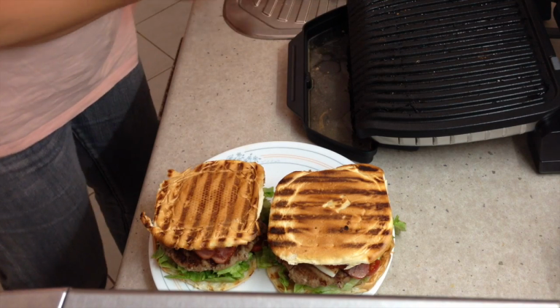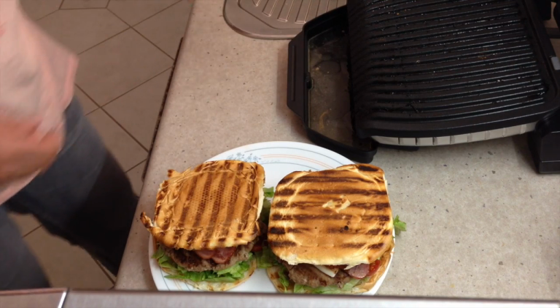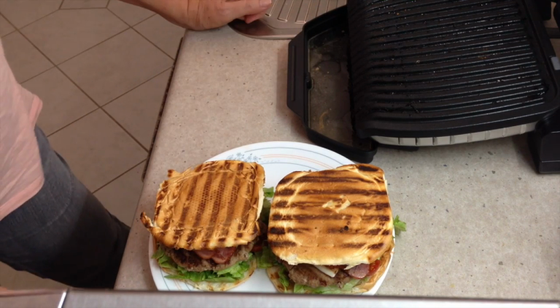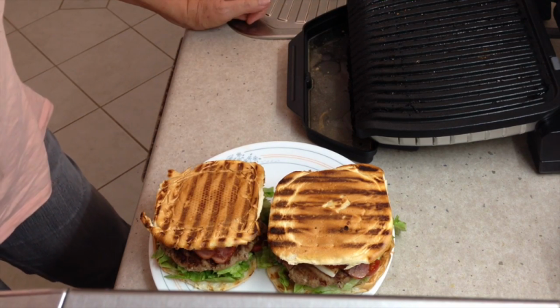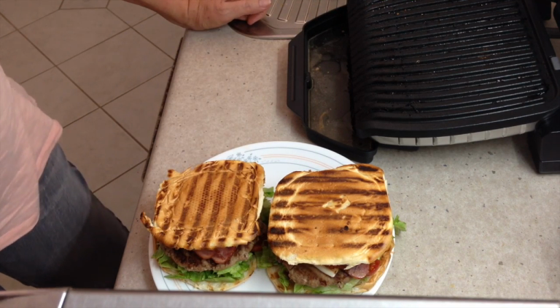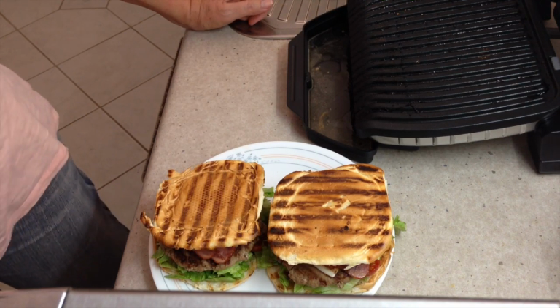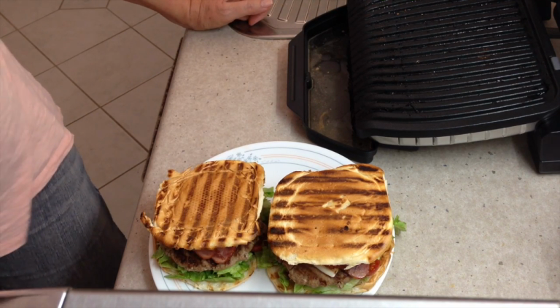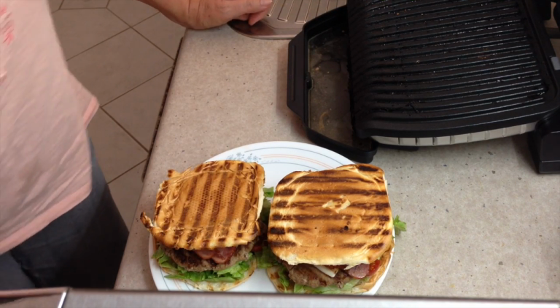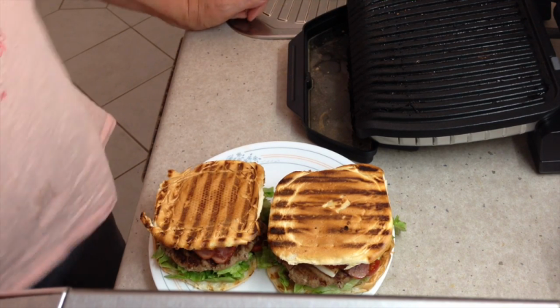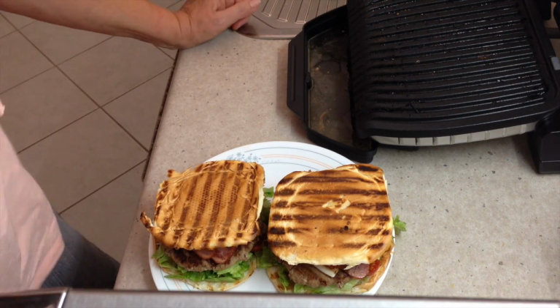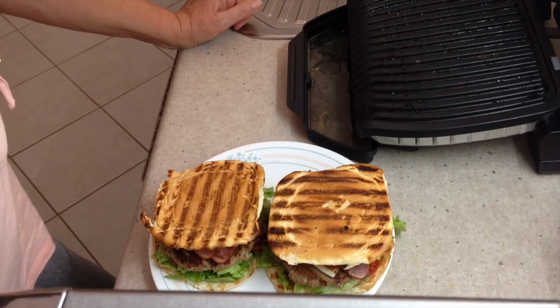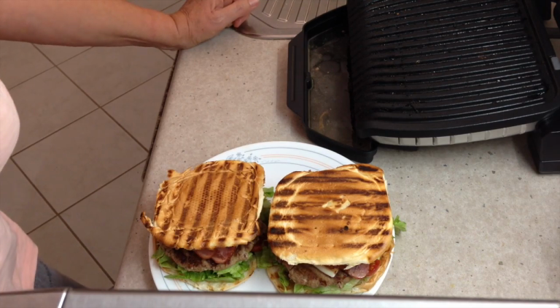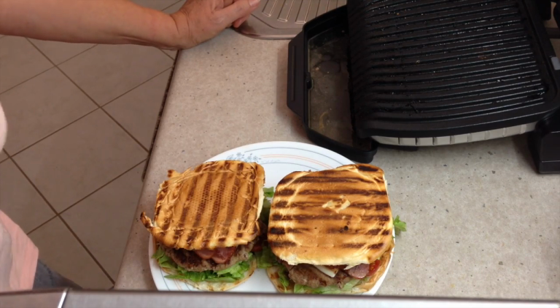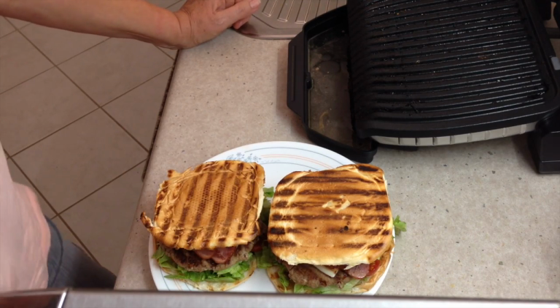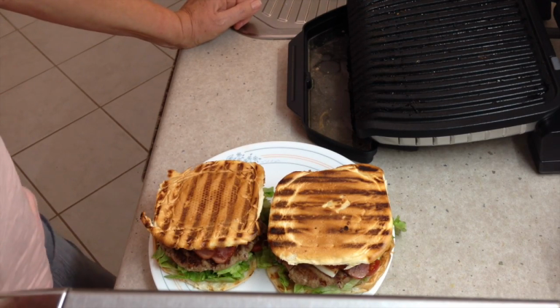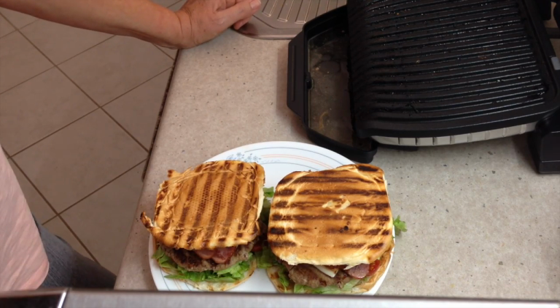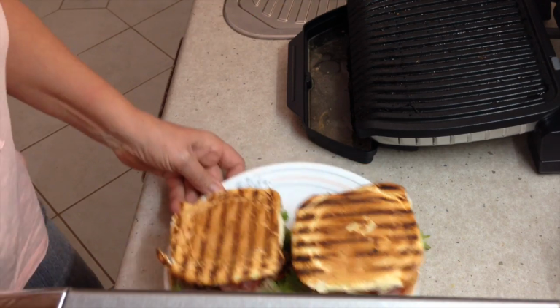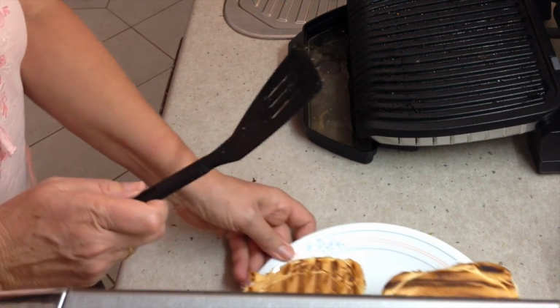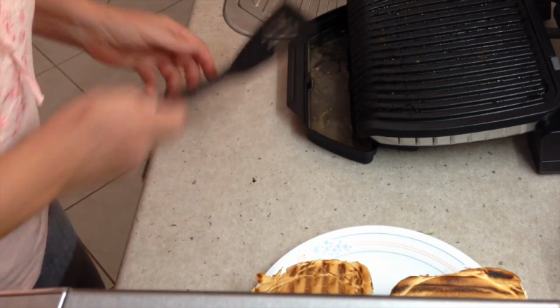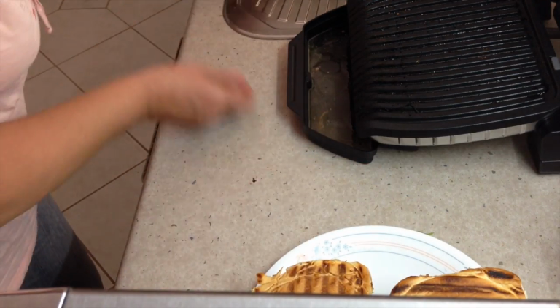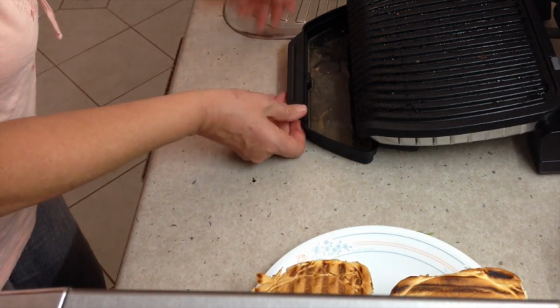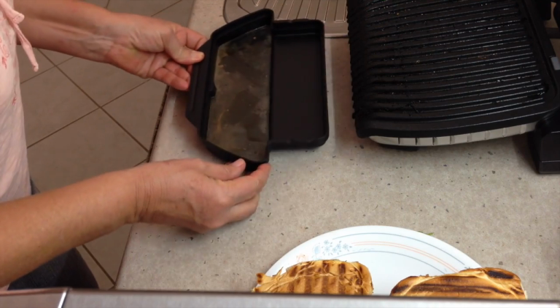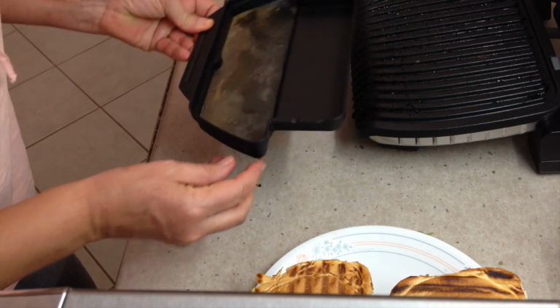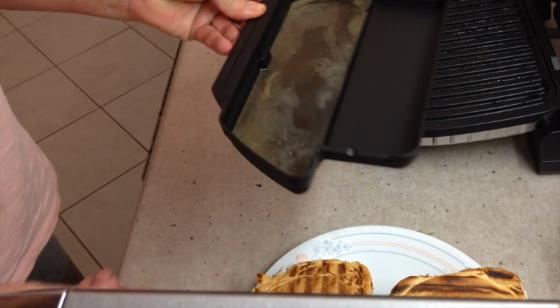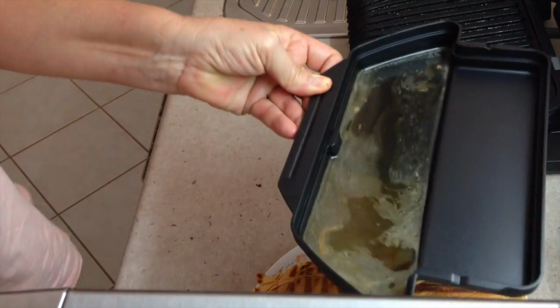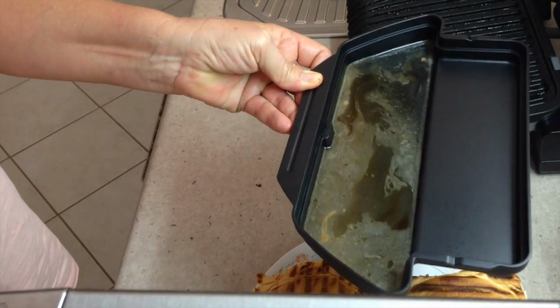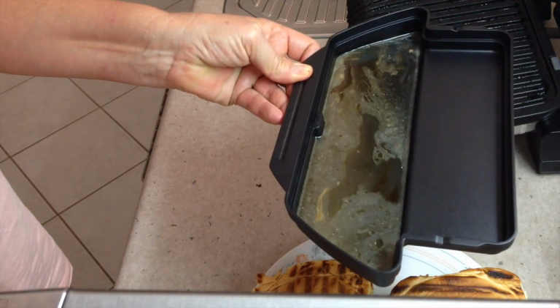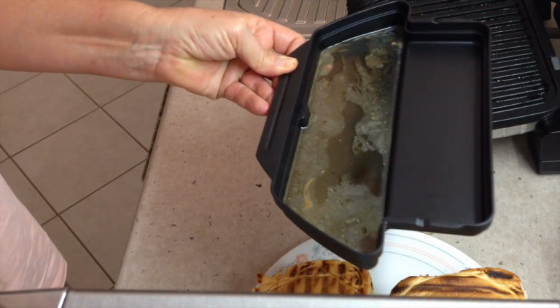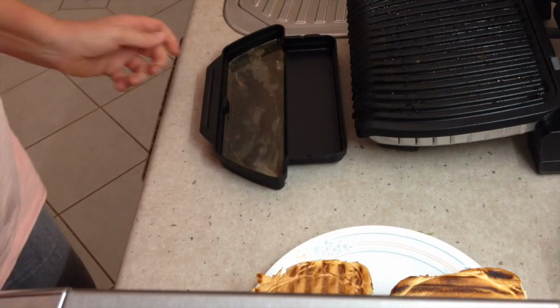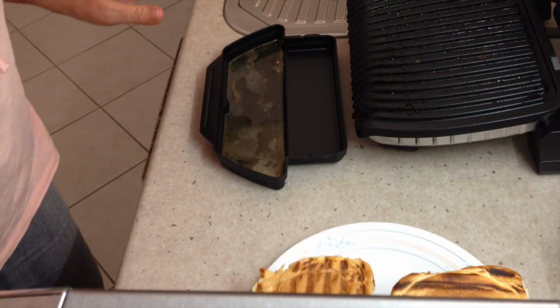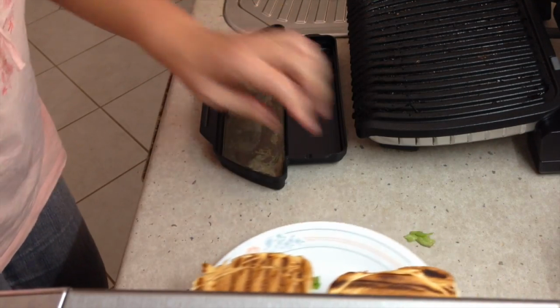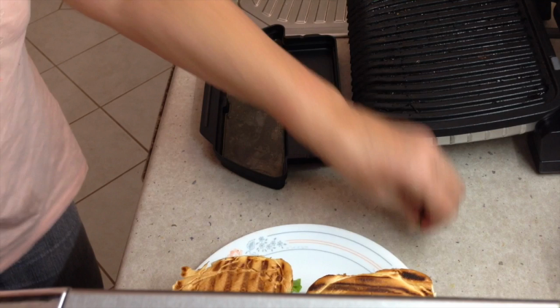I hope you enjoyed our little mini review and unboxing of the T-Fal OptiGrill. It's a 2,000 watt griller. This has been the amount of fat rendered out of it — see that? It's quite a bit, so you're not eating that, which is good.